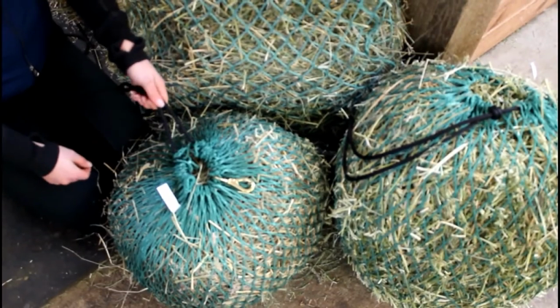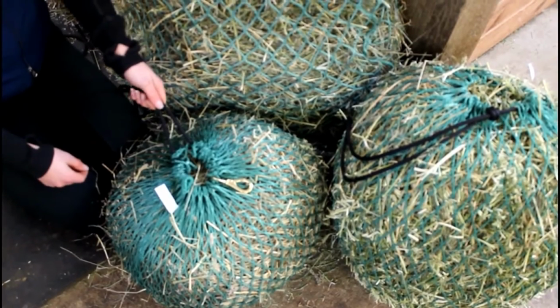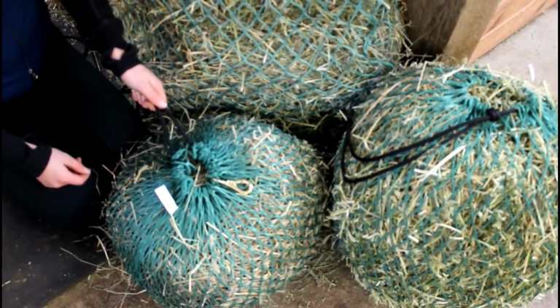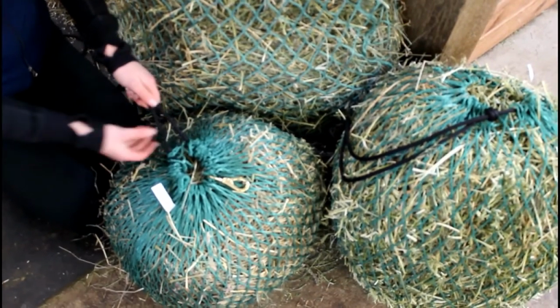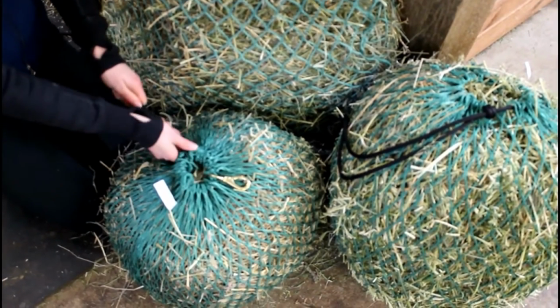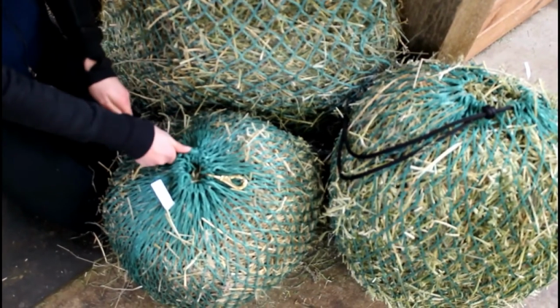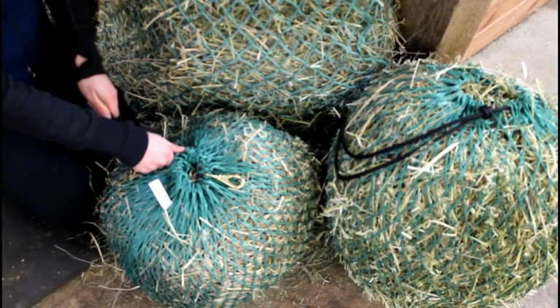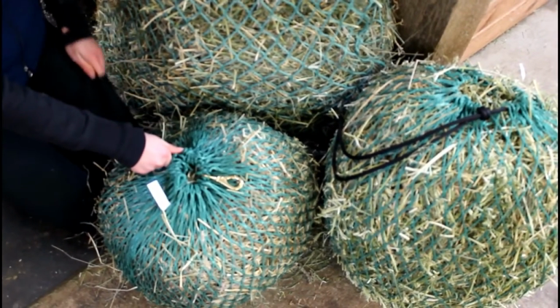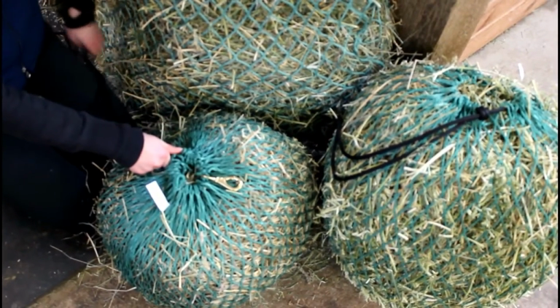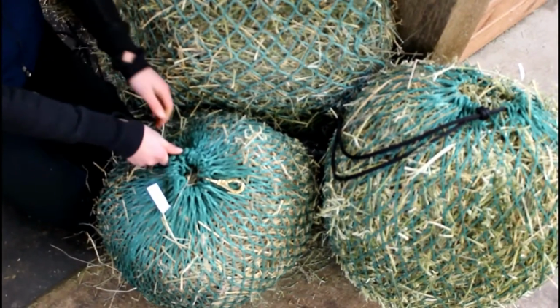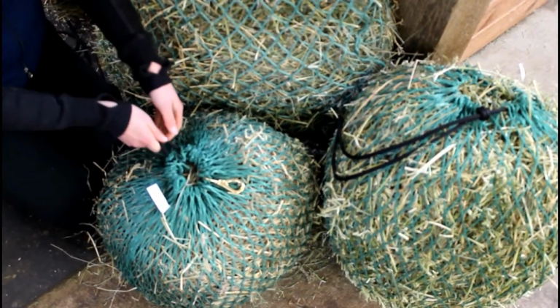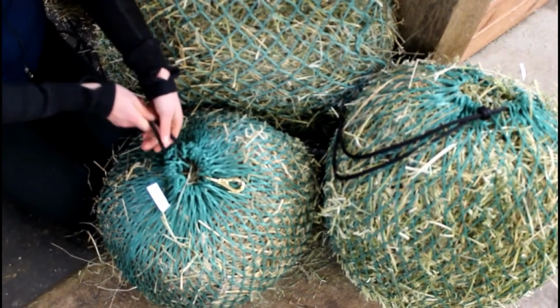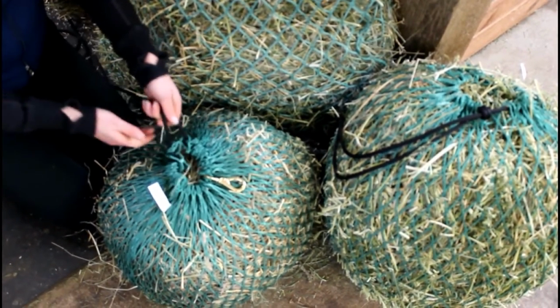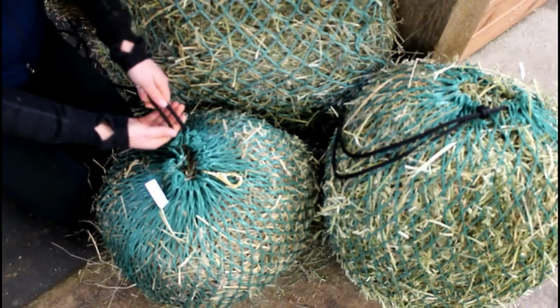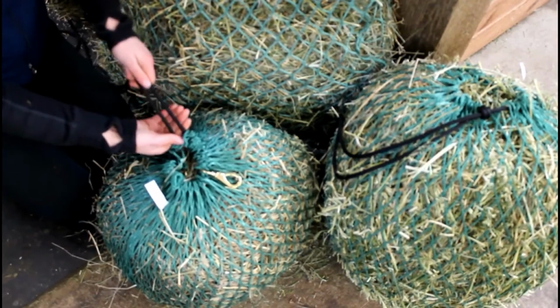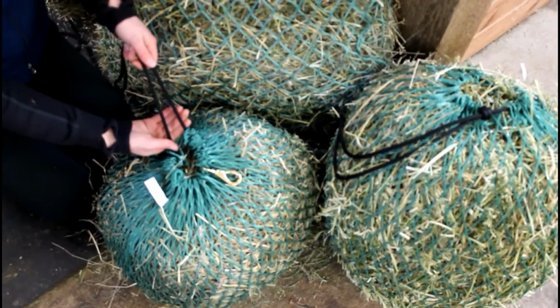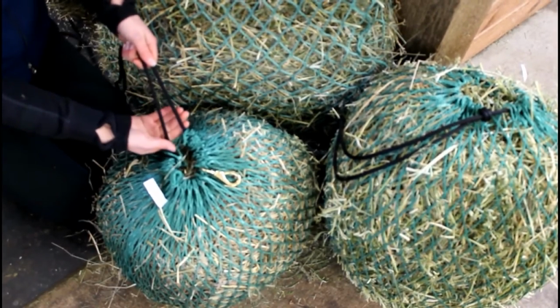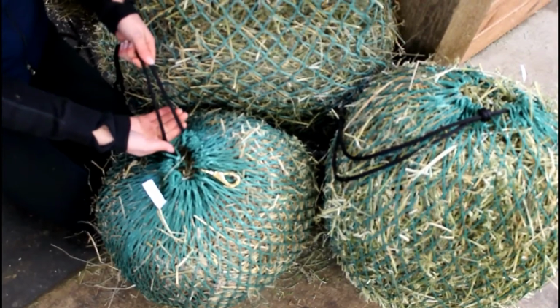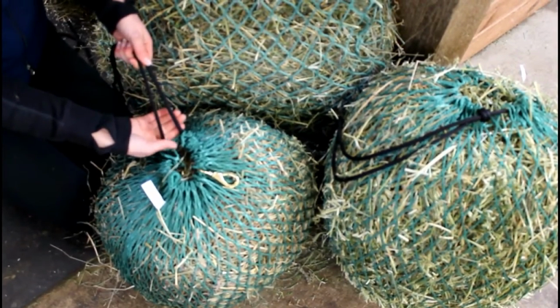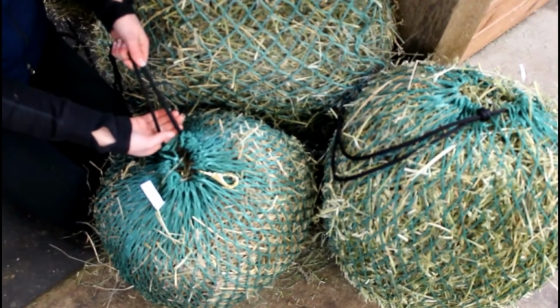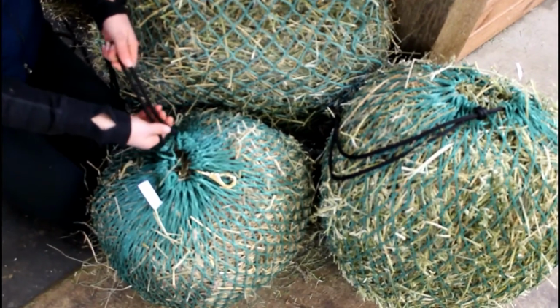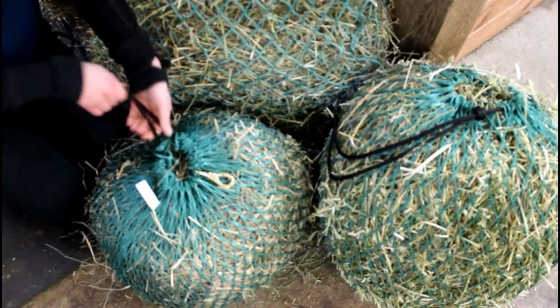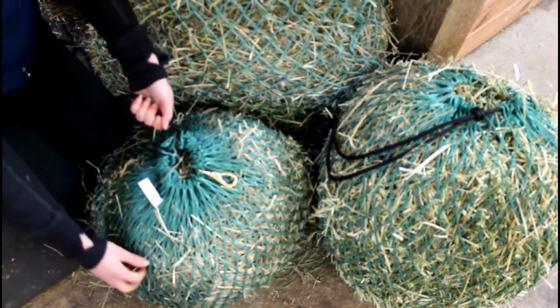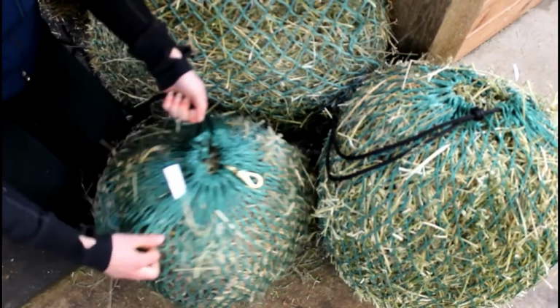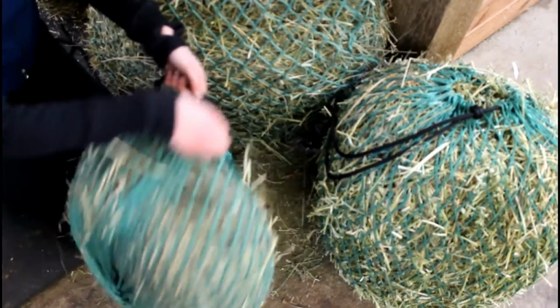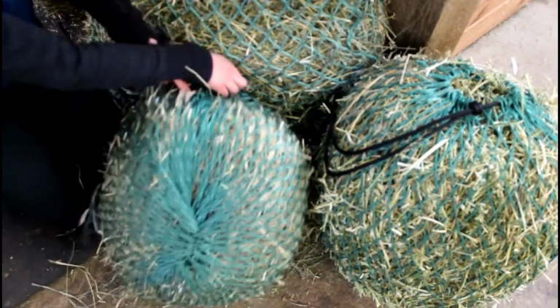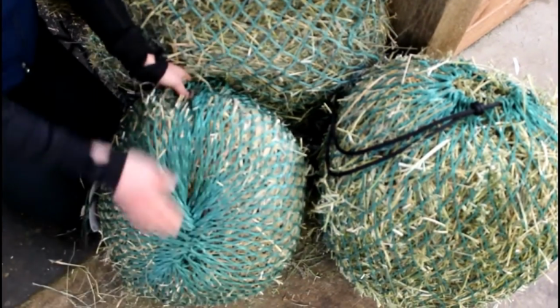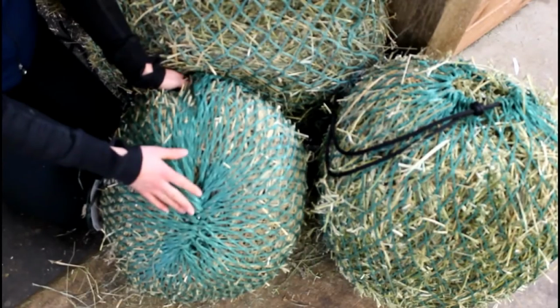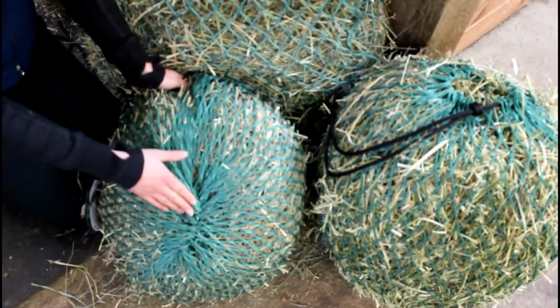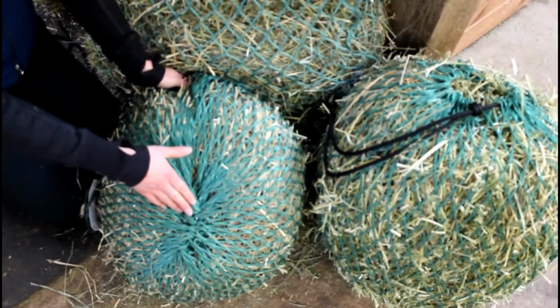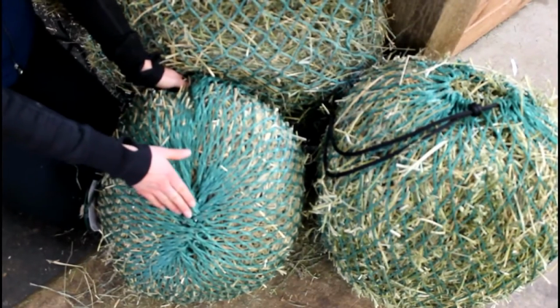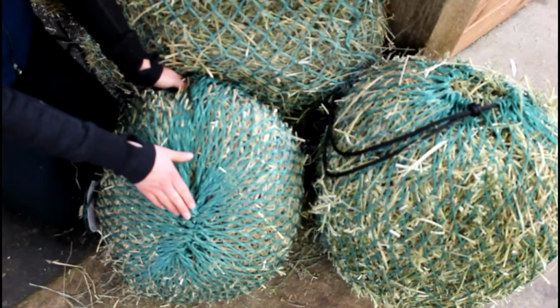Attaching hardware onto our nag bags is quite simple. You can either attach it to the top of the bag, like I have here, or attach it to the bottom off of the link.